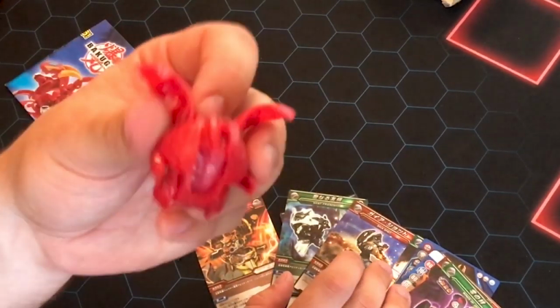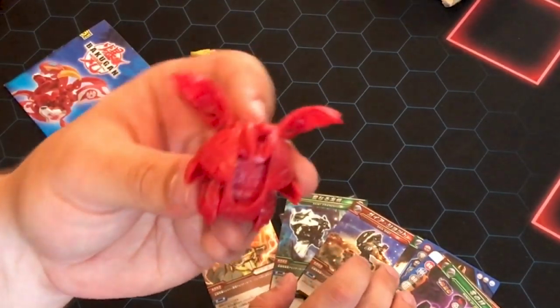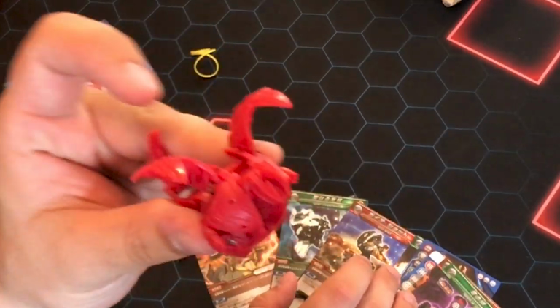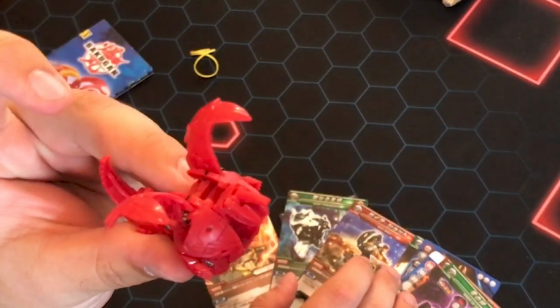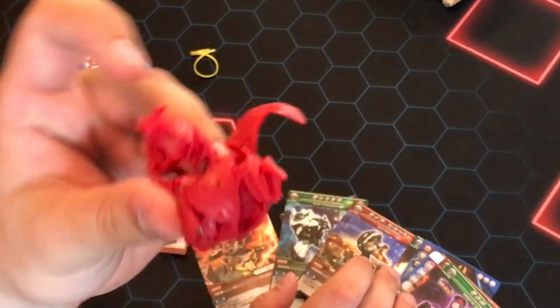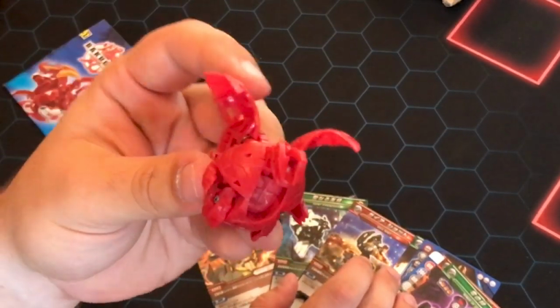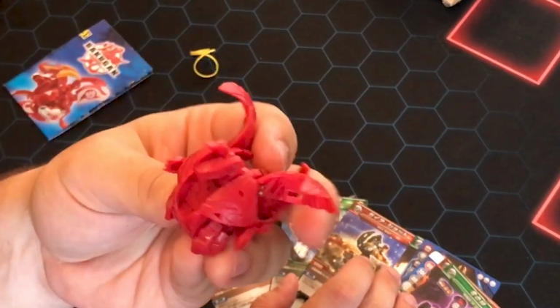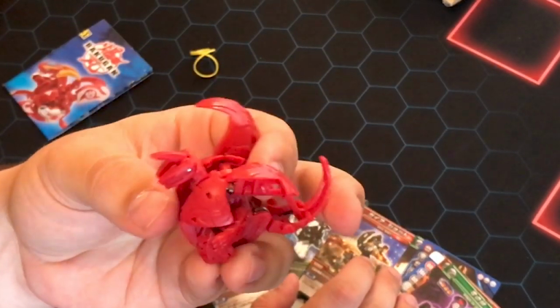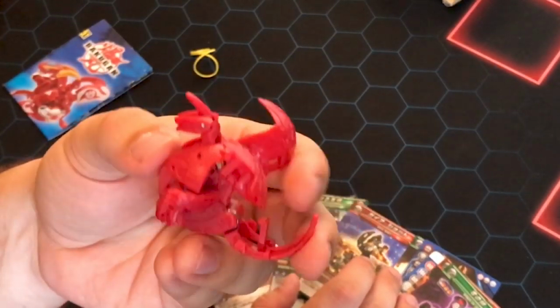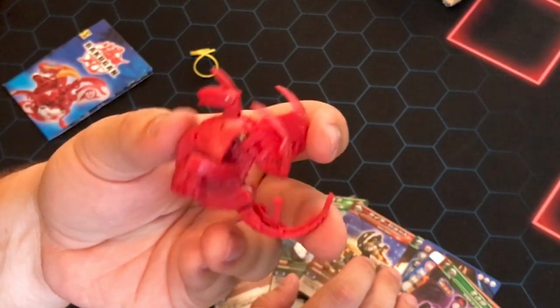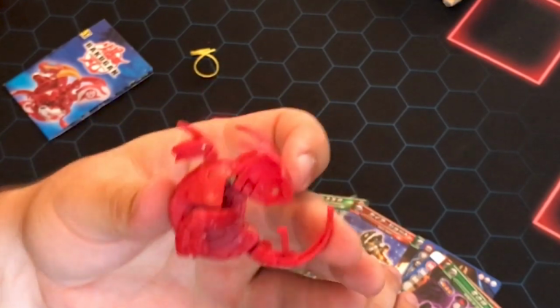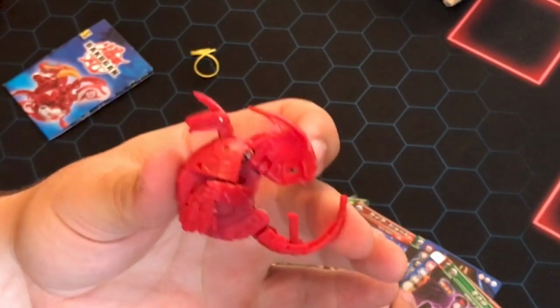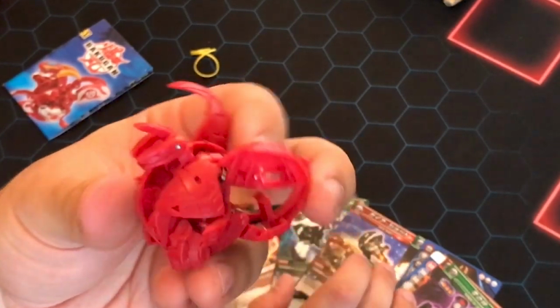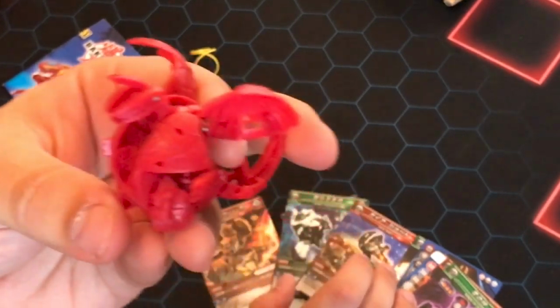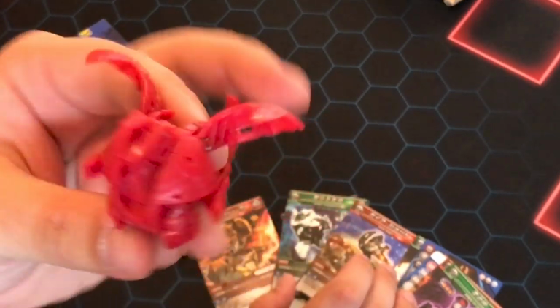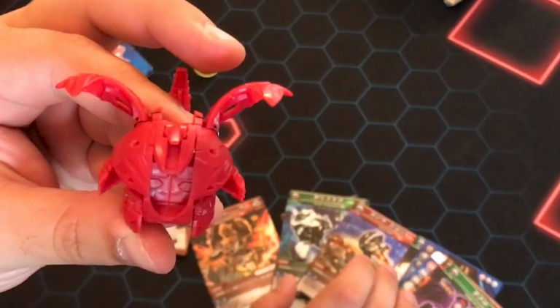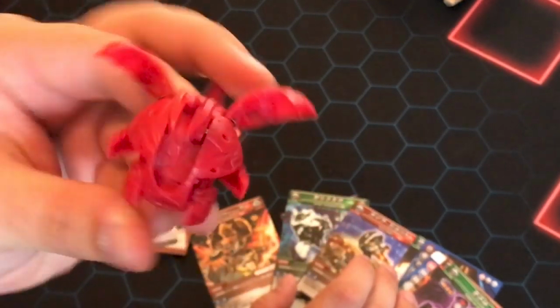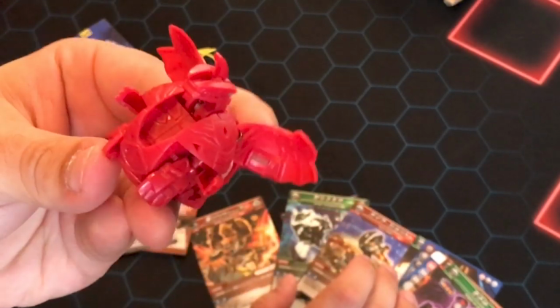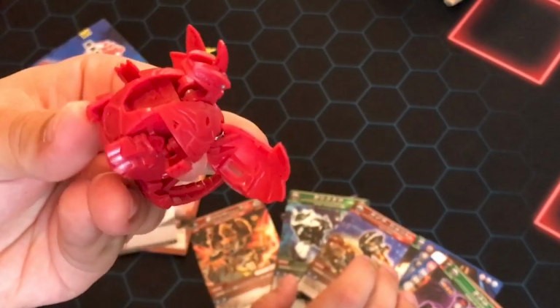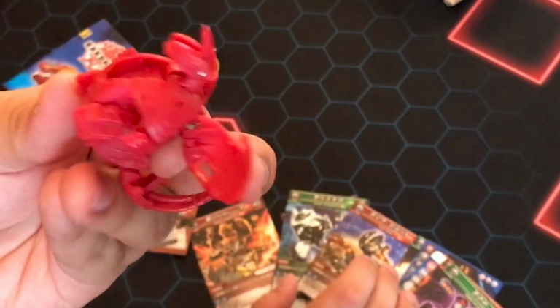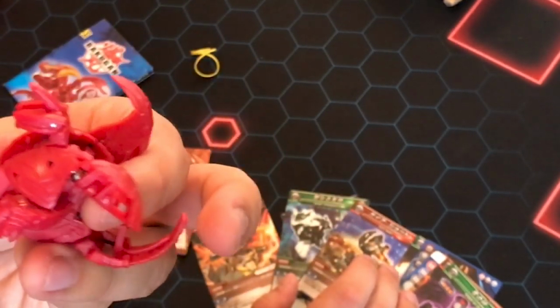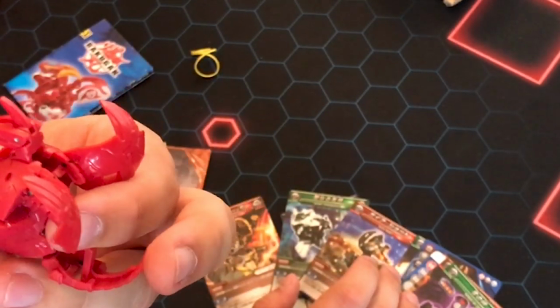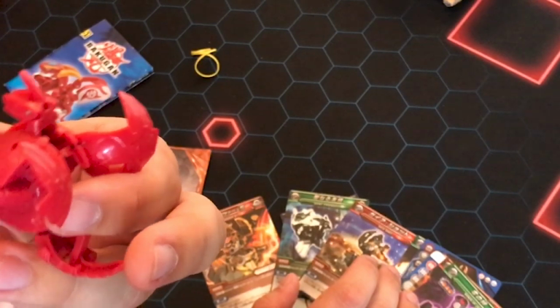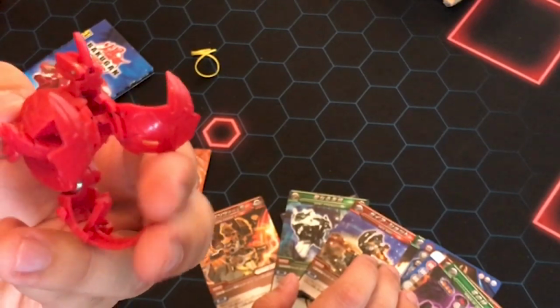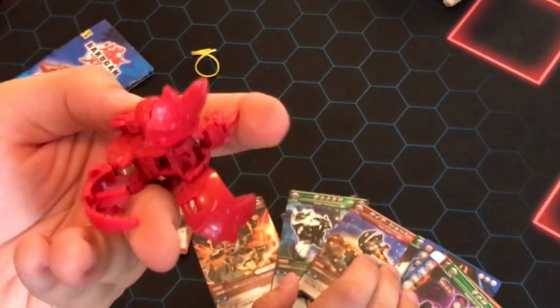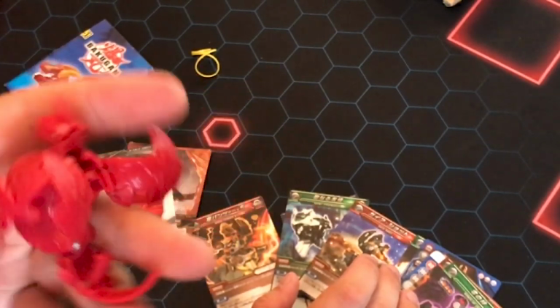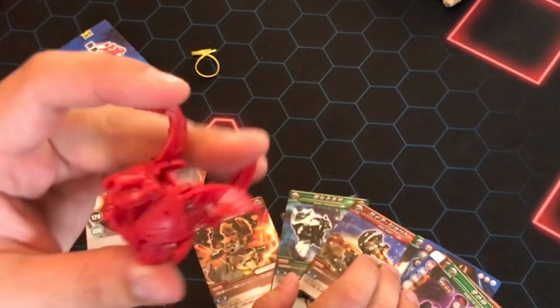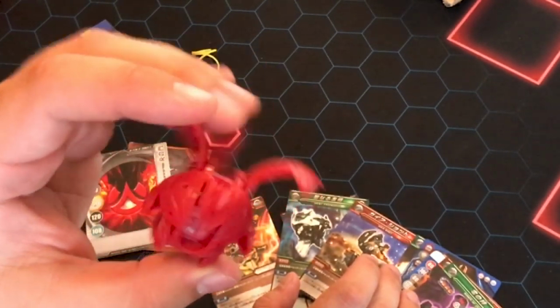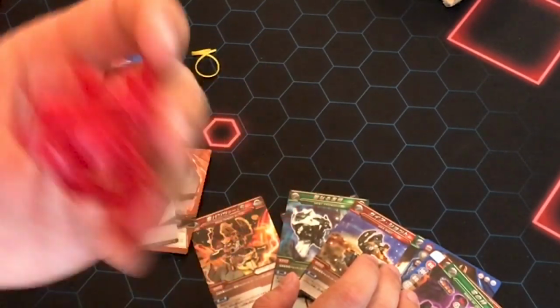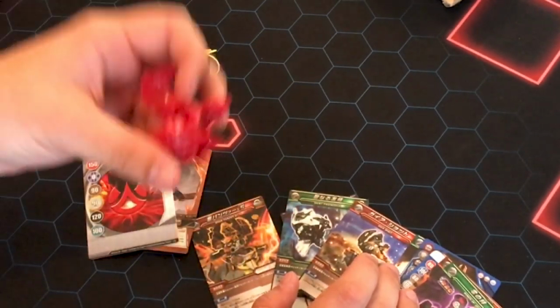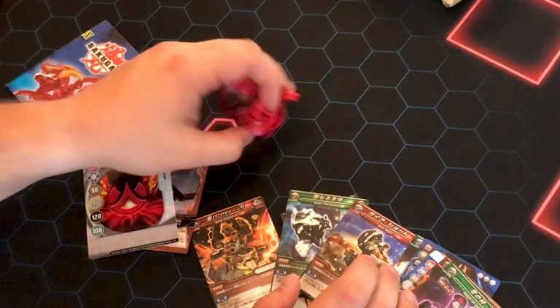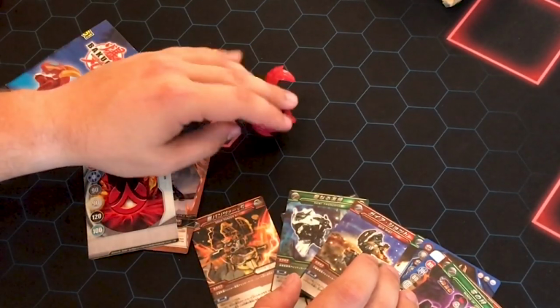The star of the show was this Dragonoid here. I'm just really happy to have it — it's something that not everybody is going to have, and I just really wanted it in my collection. I can't thank you enough.